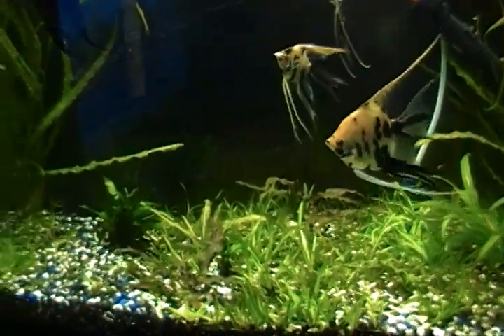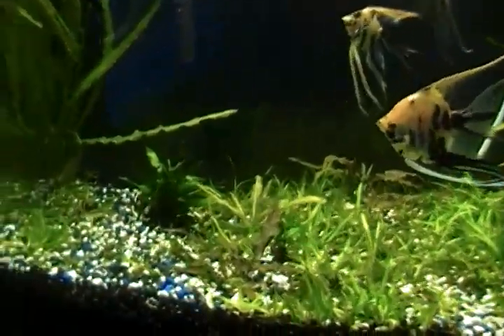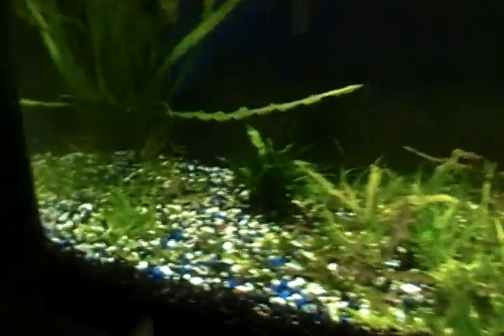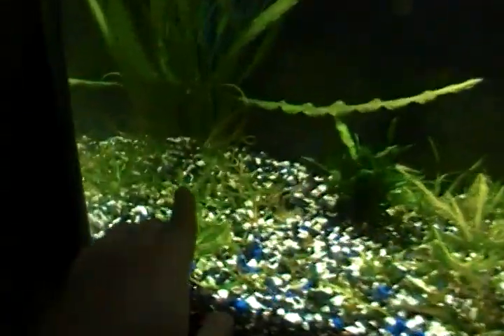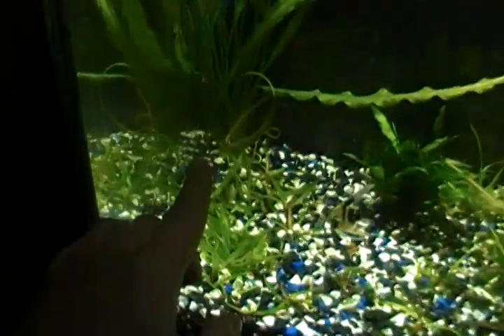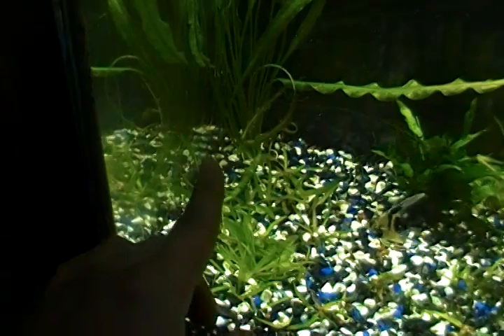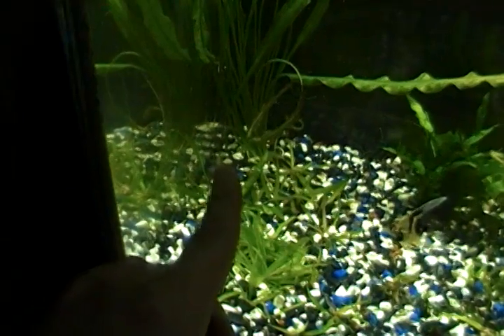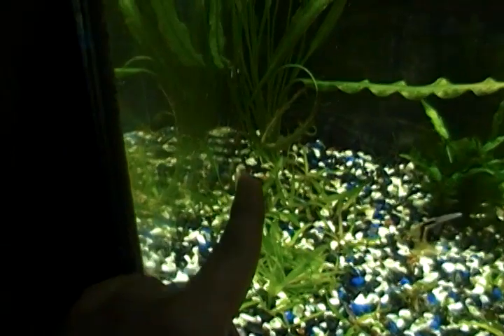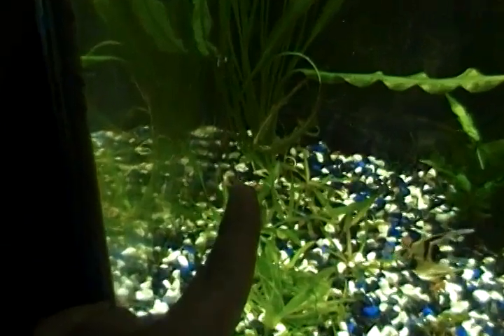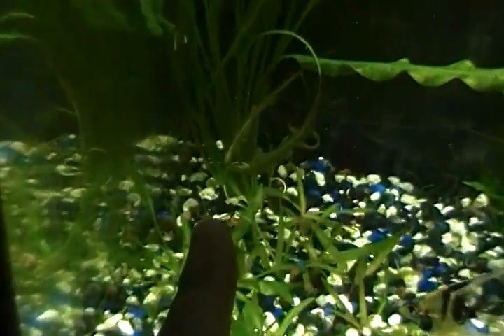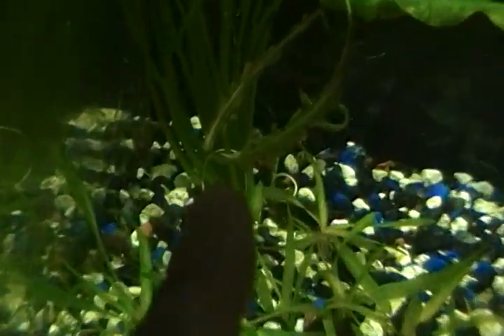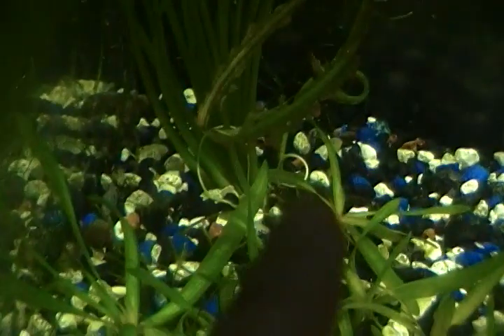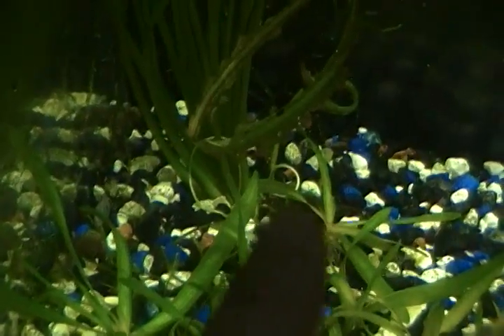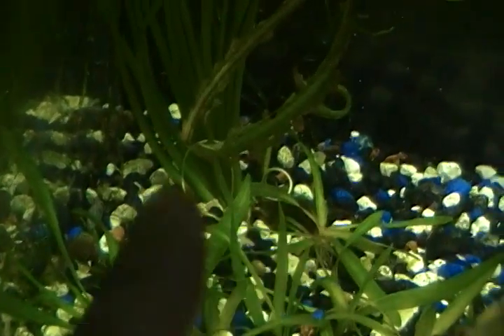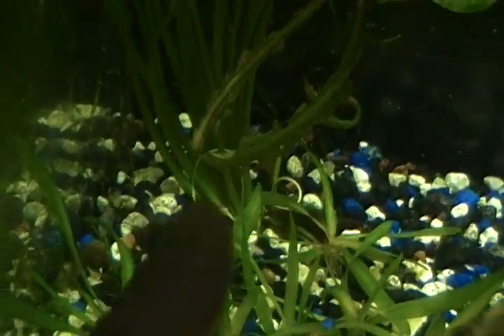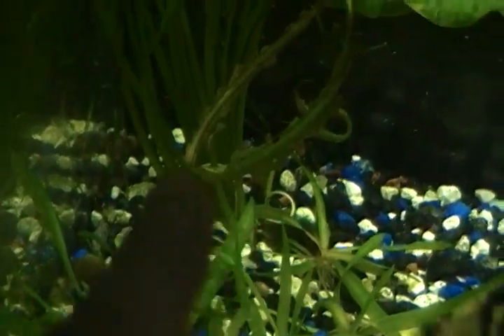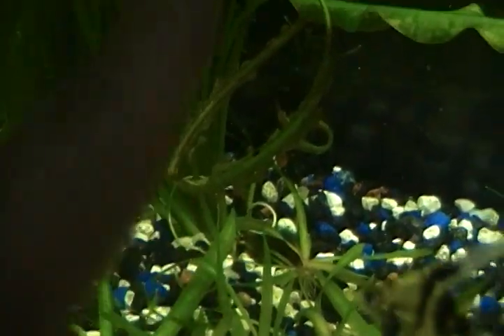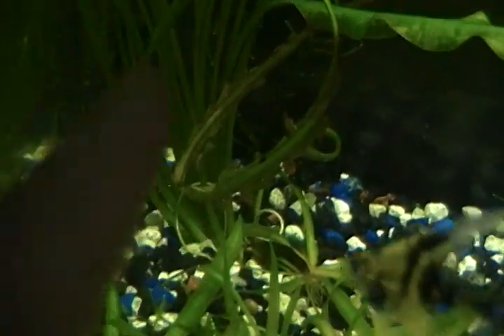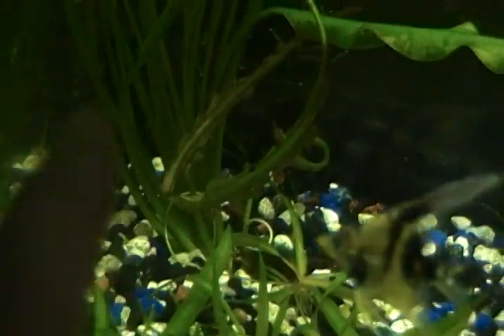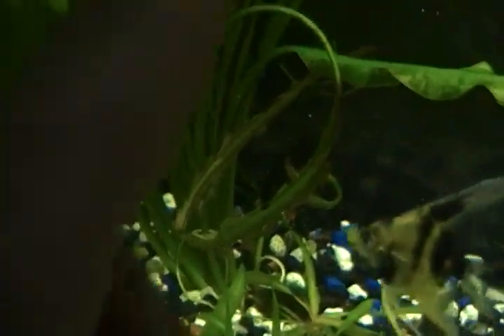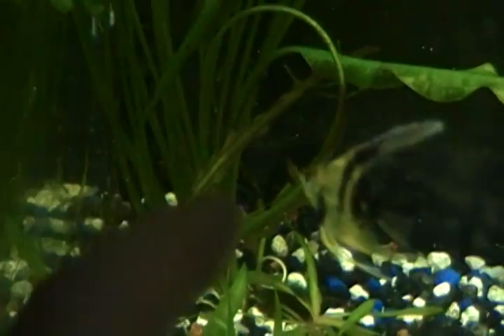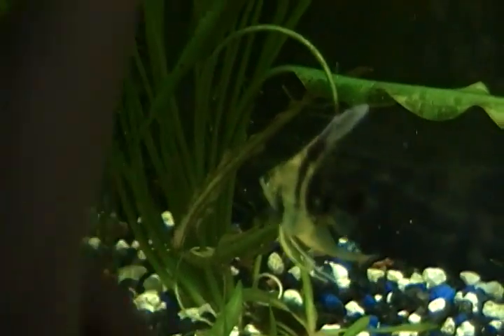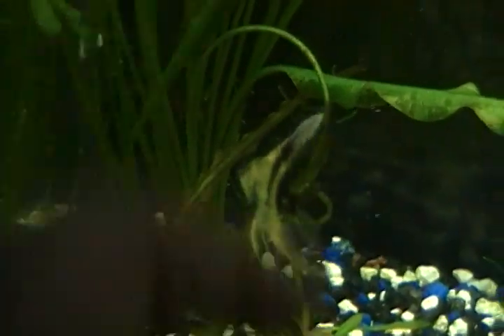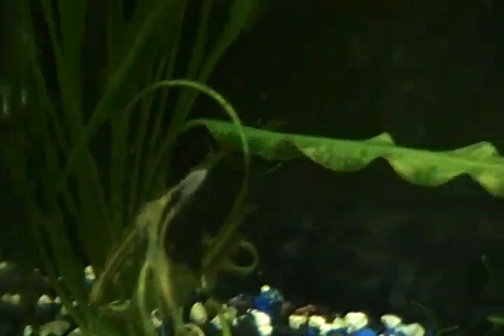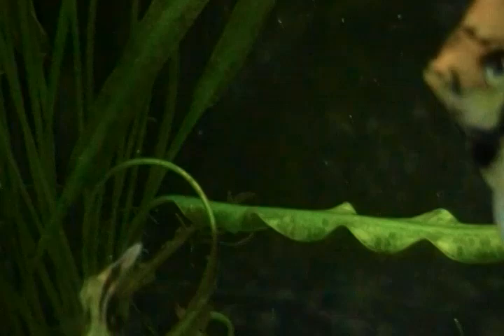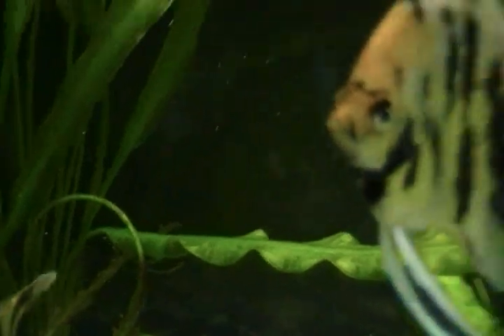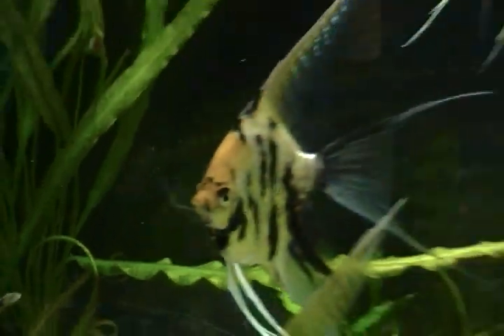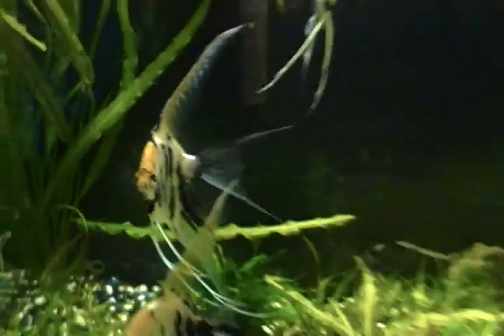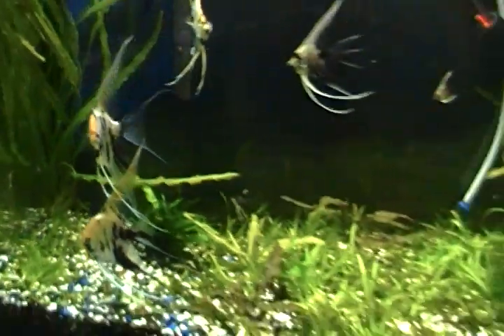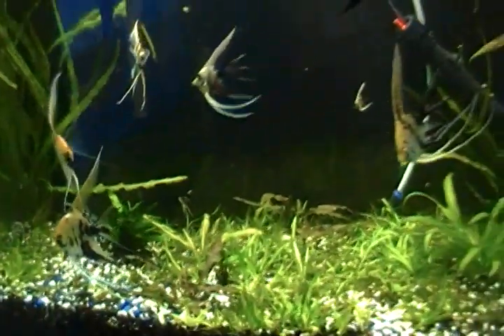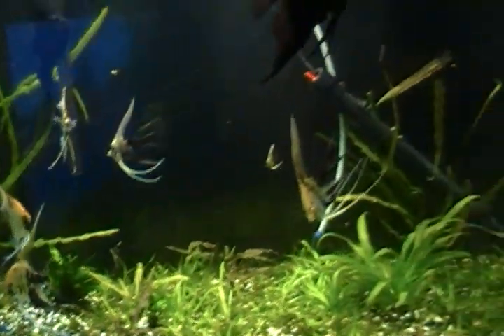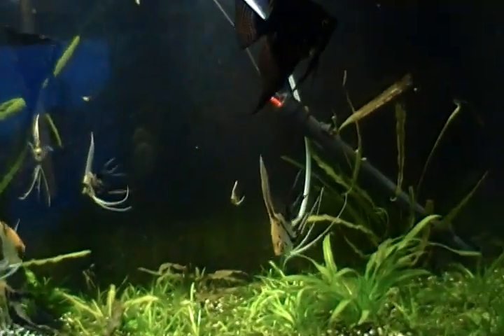Even this plant right here — I don't know if you see those little white things, they're not roots, they're new leaves or plants coming up. I'm ecstatic.